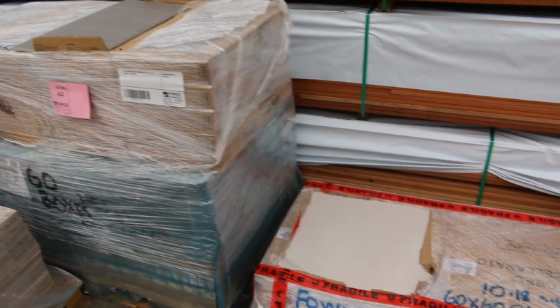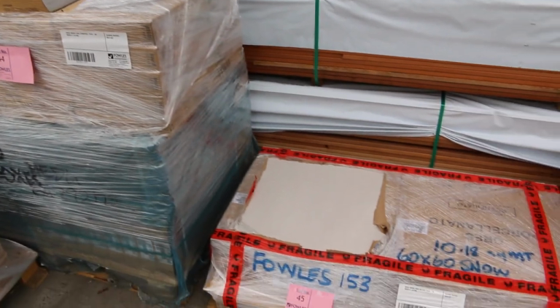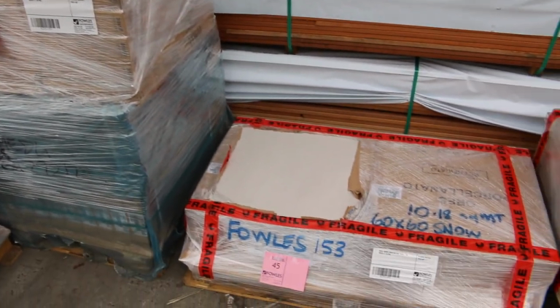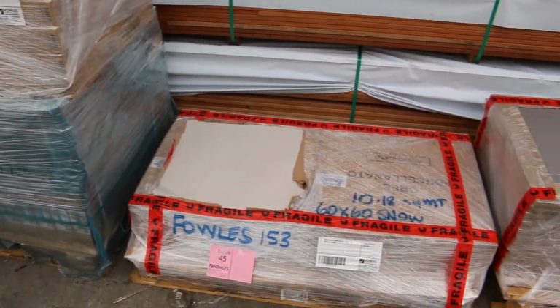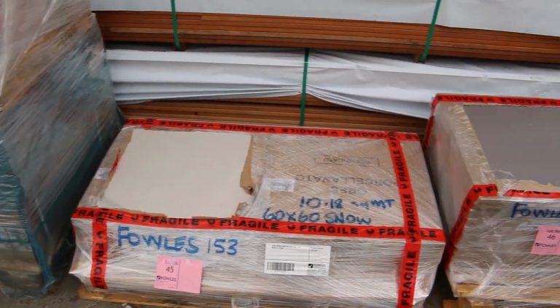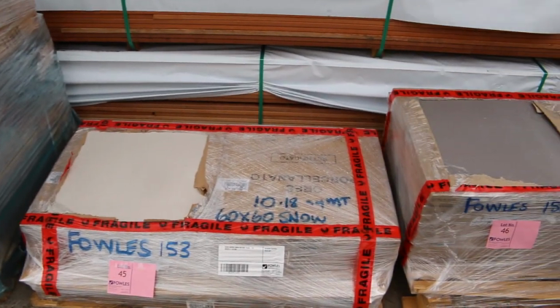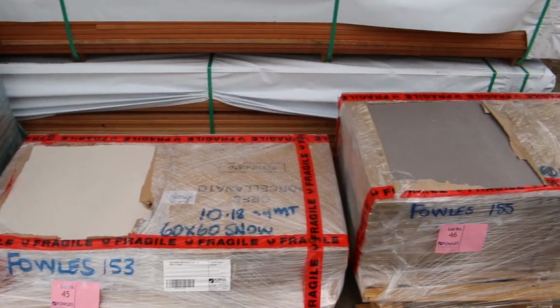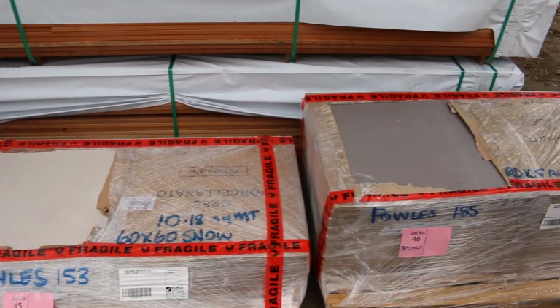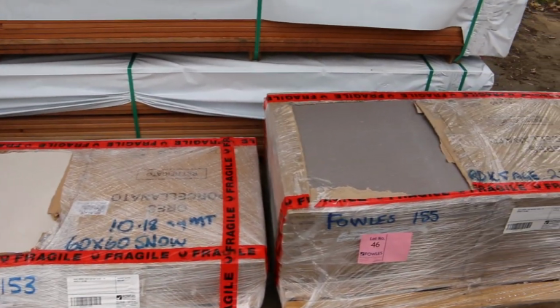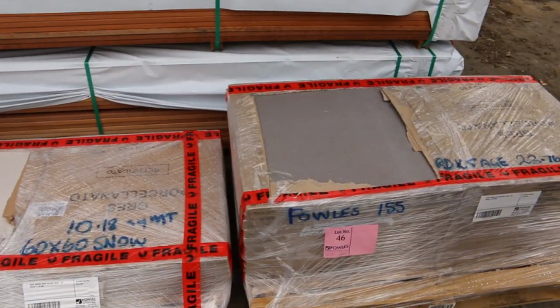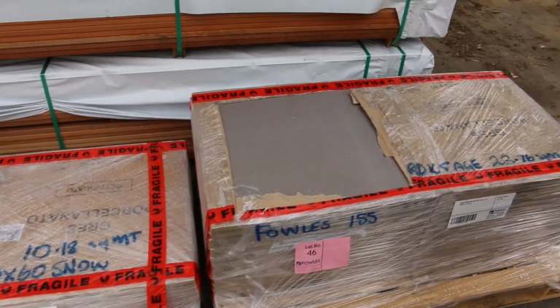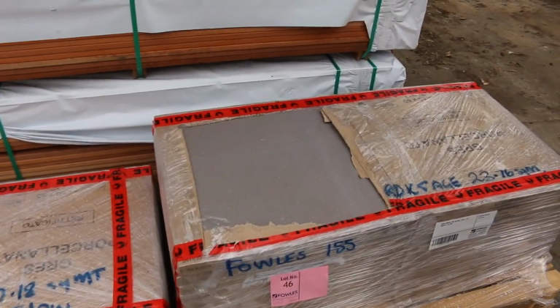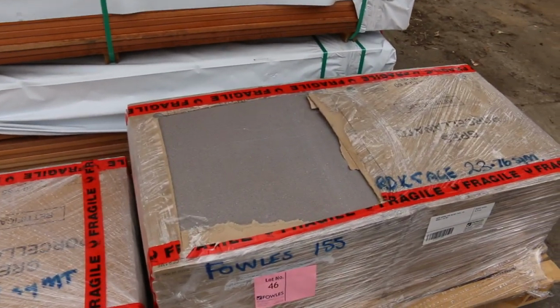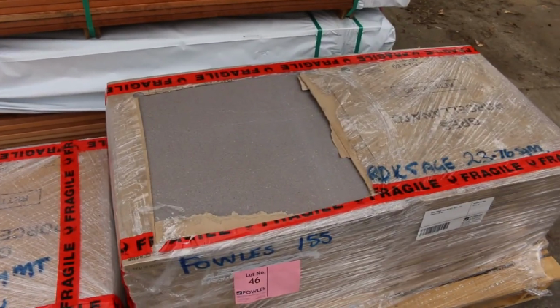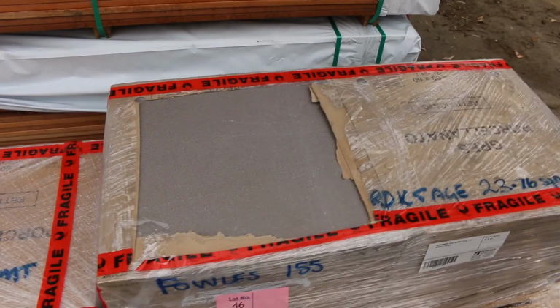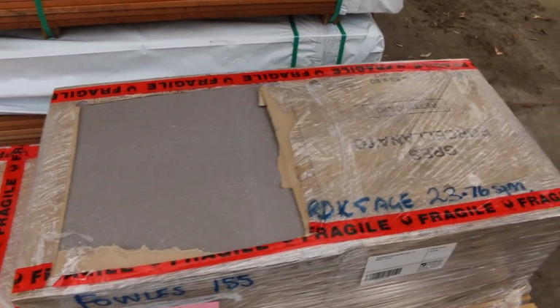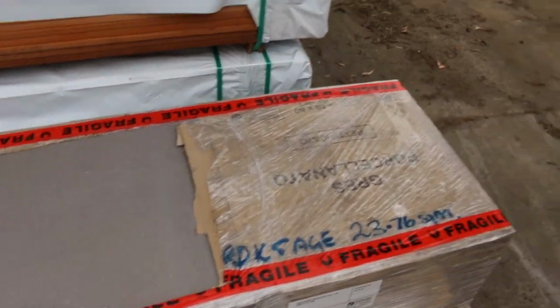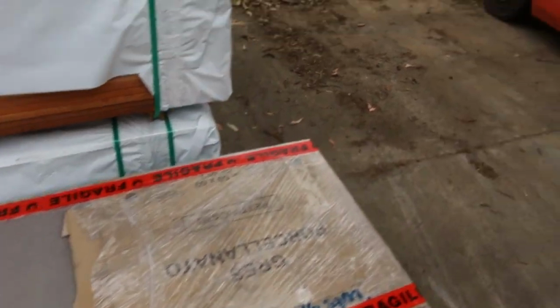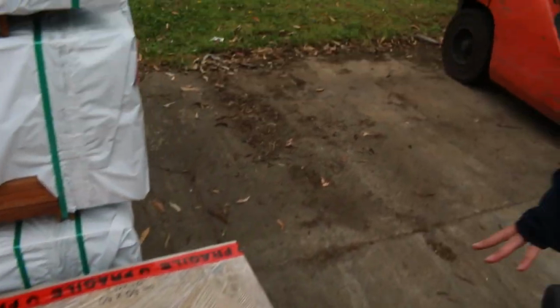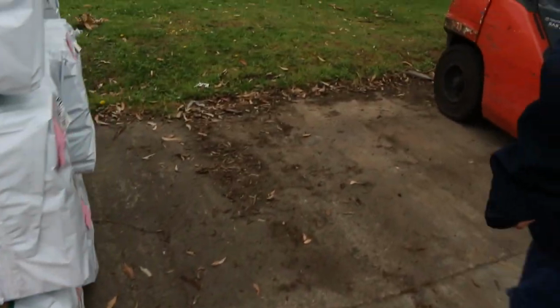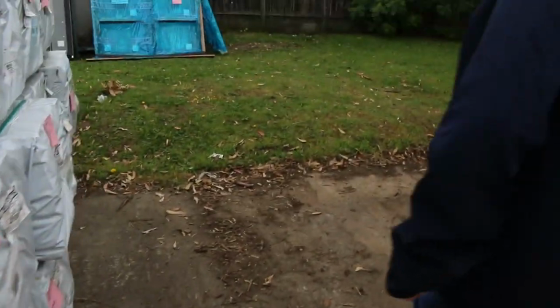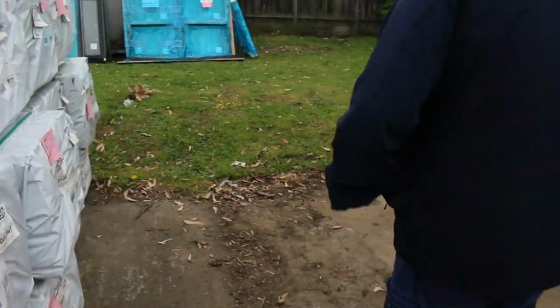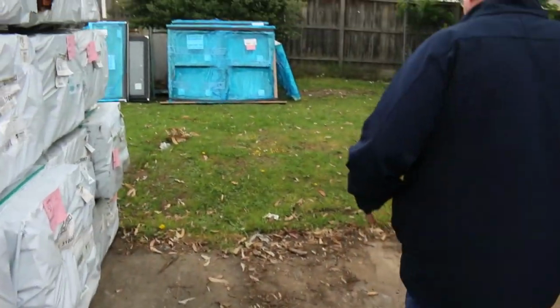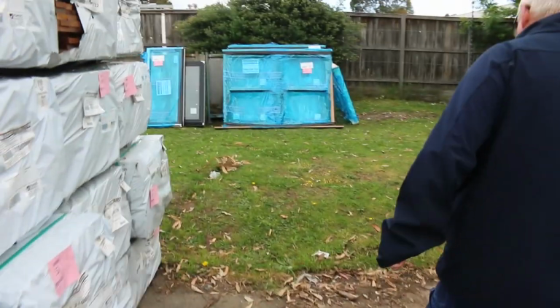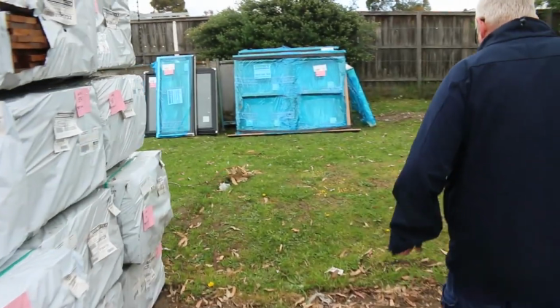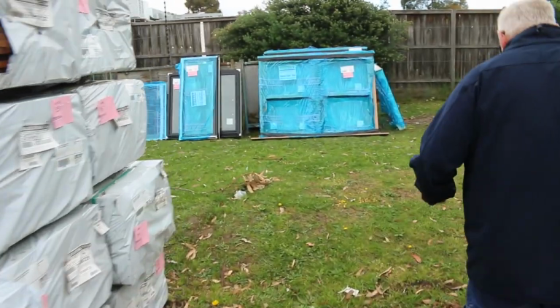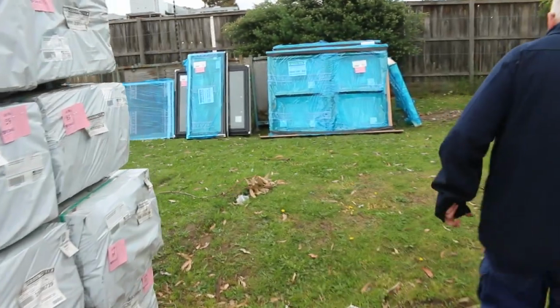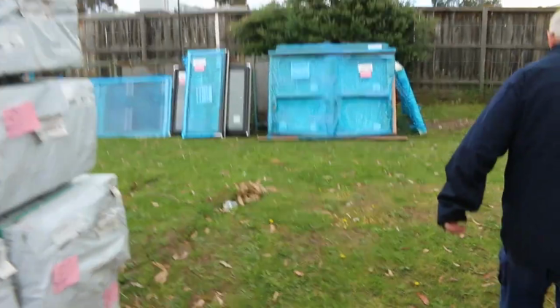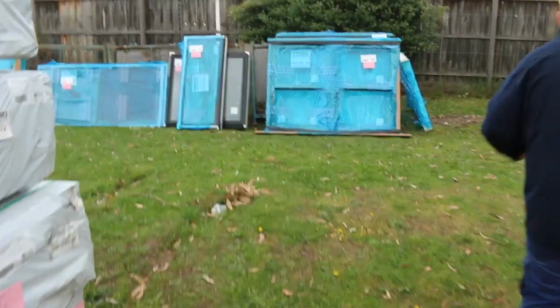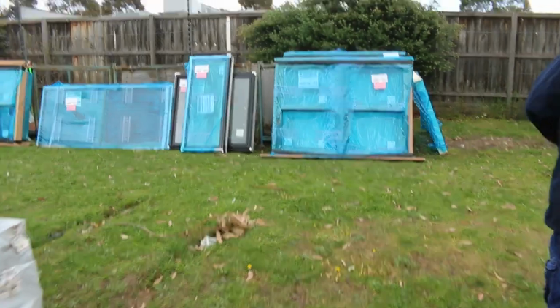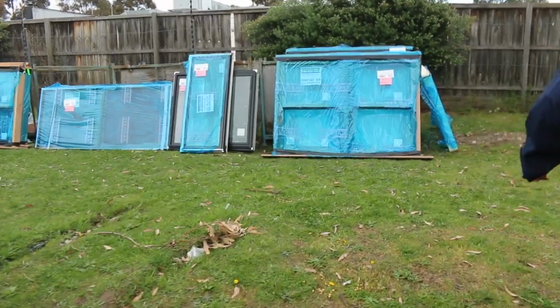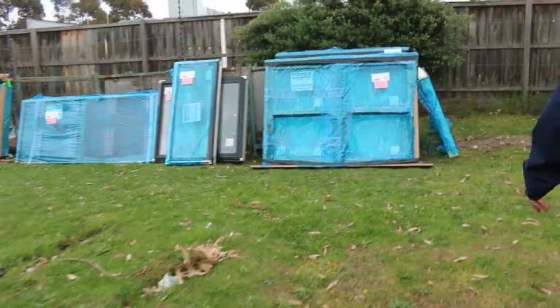All these pallets of tiles here as well — some really really classy stuff there guys. Once again they'll be up nice and early in the auction tomorrow.